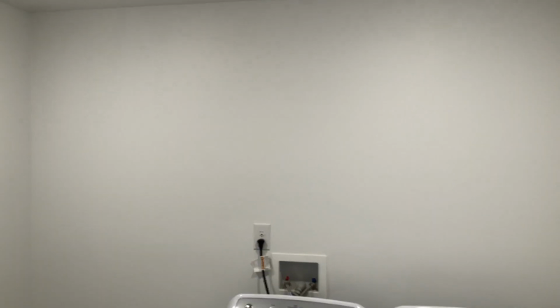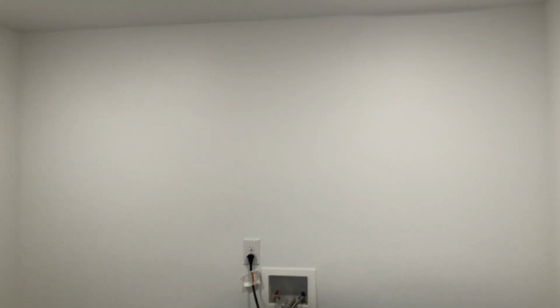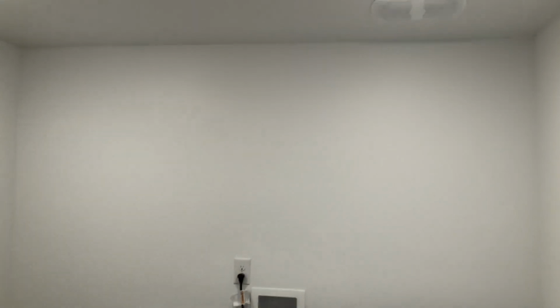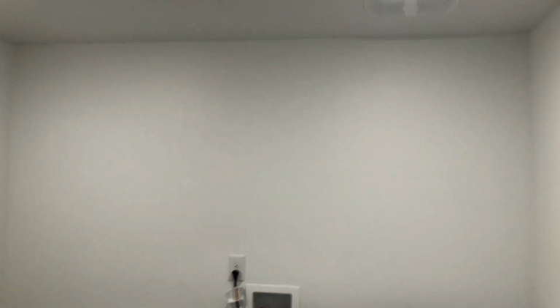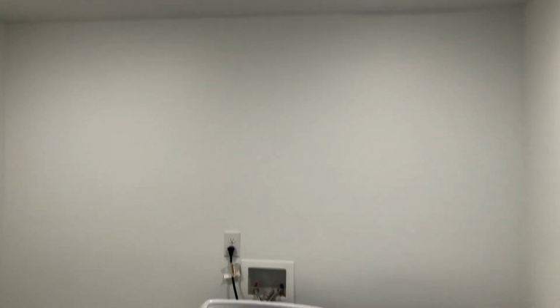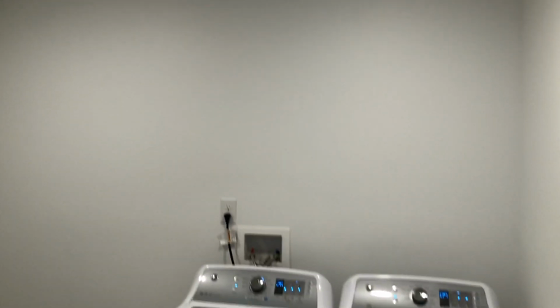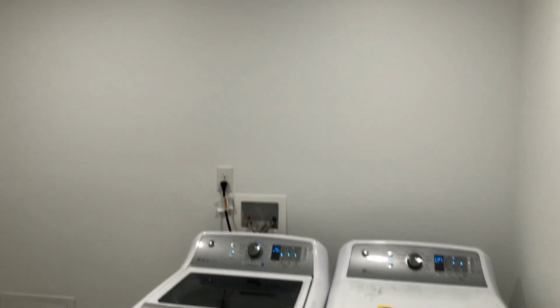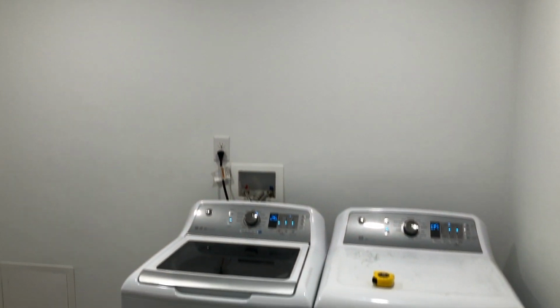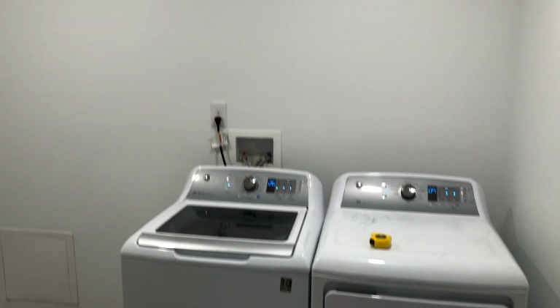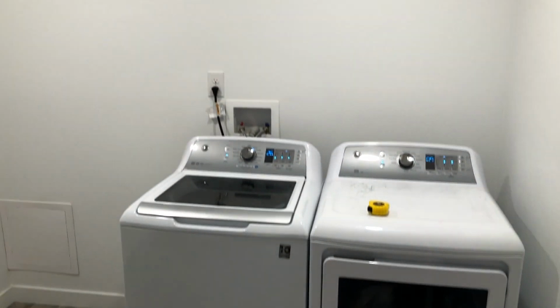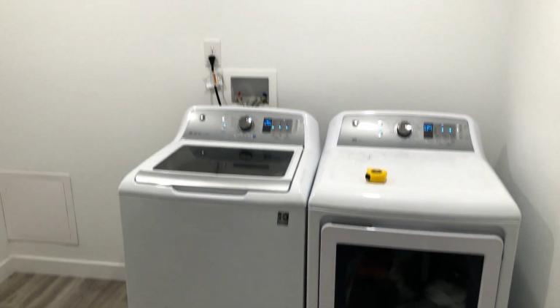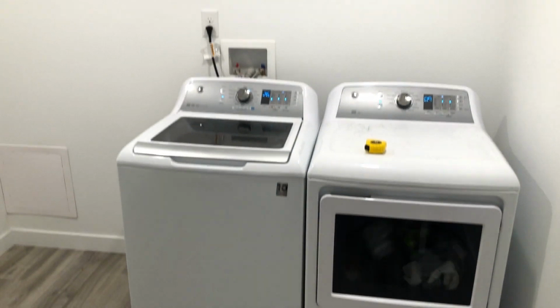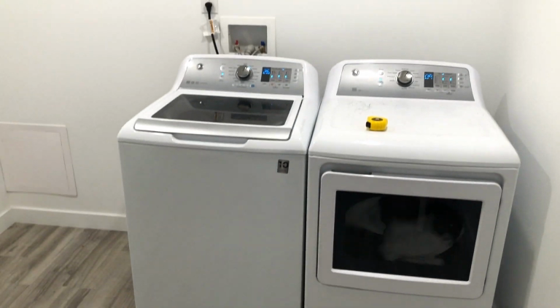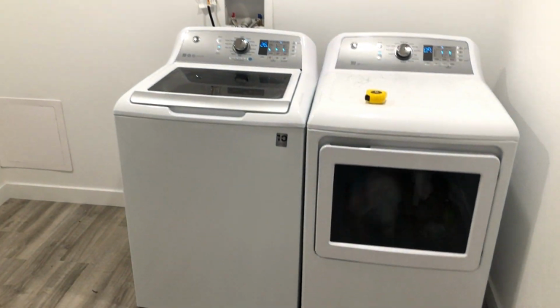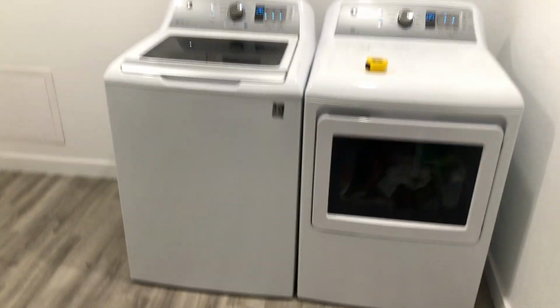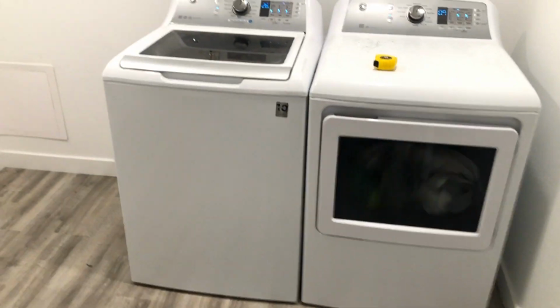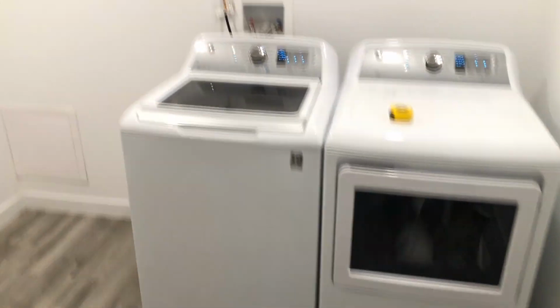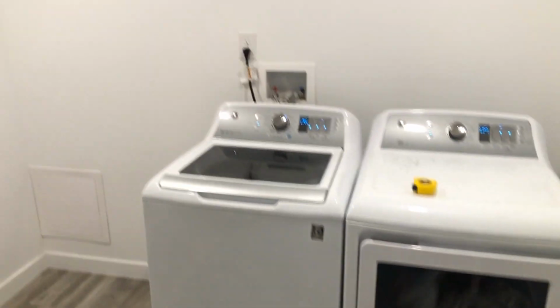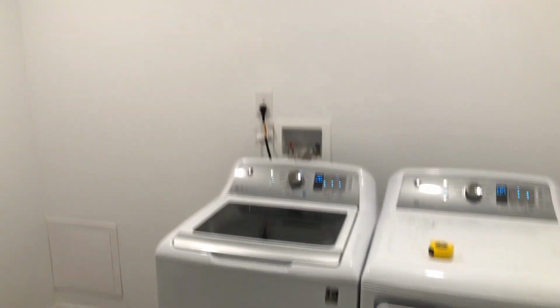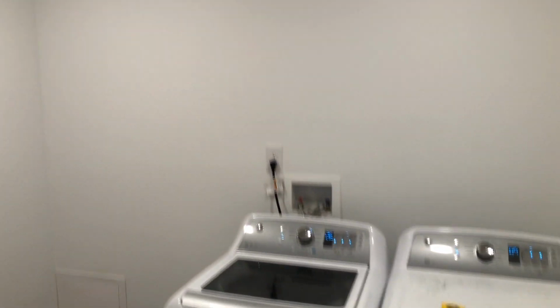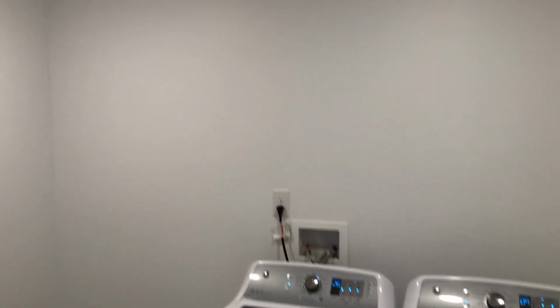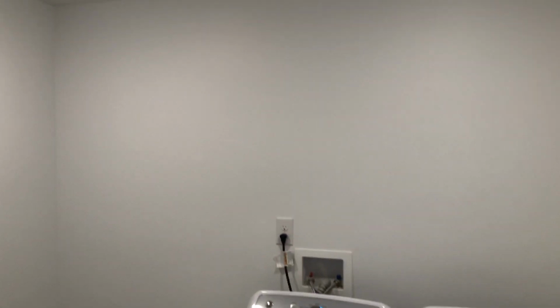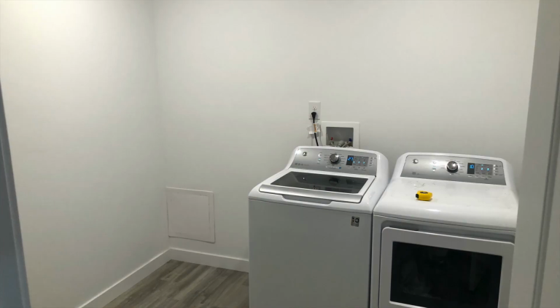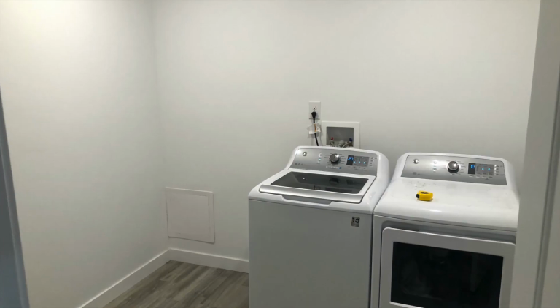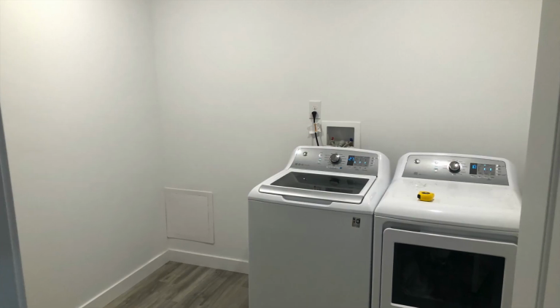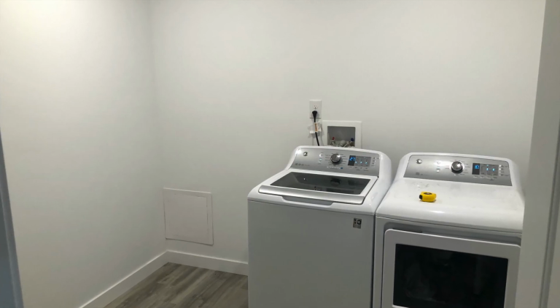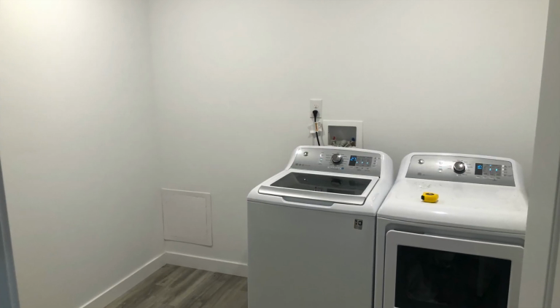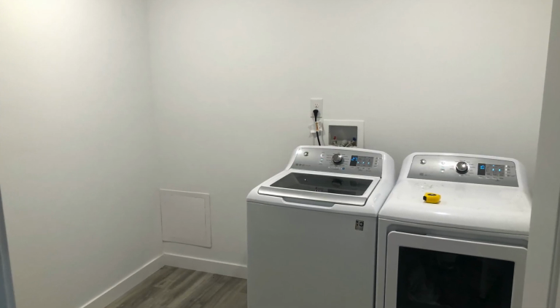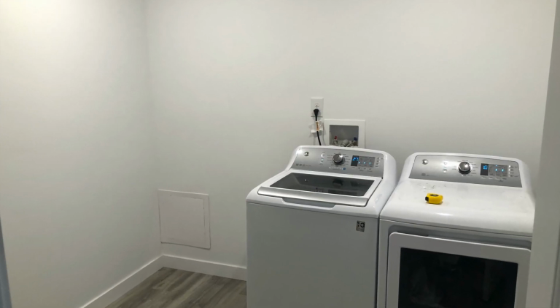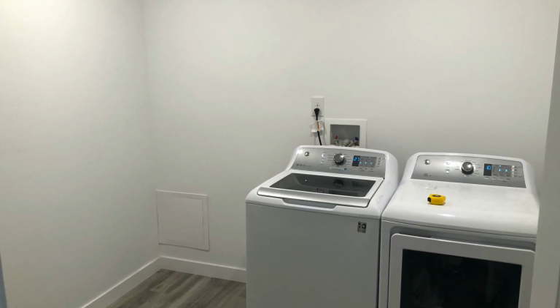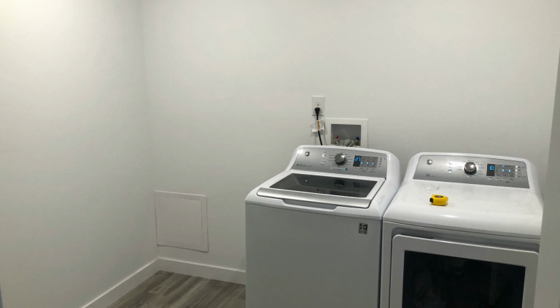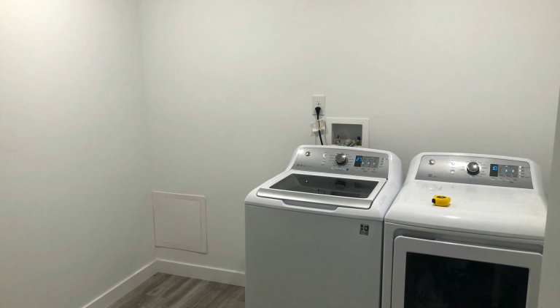So here's what our laundry room looked like before the renovation. As you can see, it was just very plain and empty. Just had the washer and dryer inside there. No storage, basically anything.